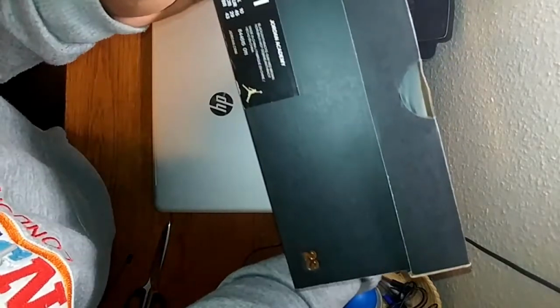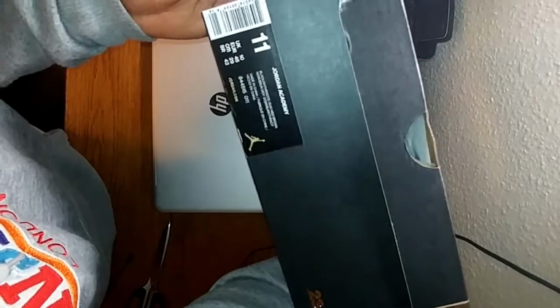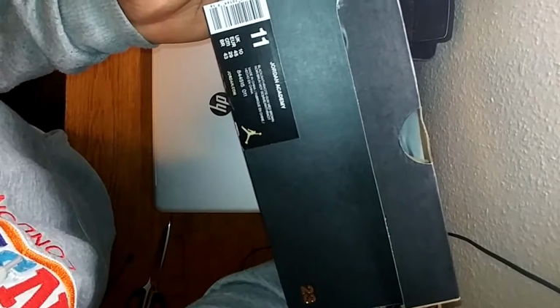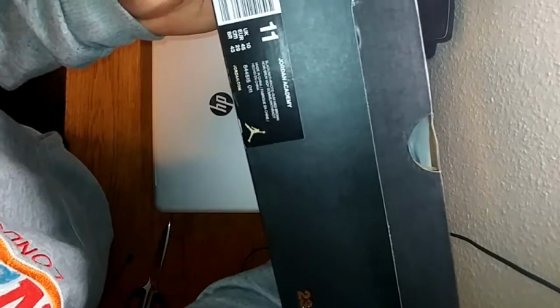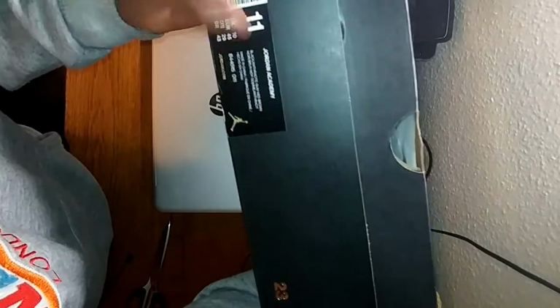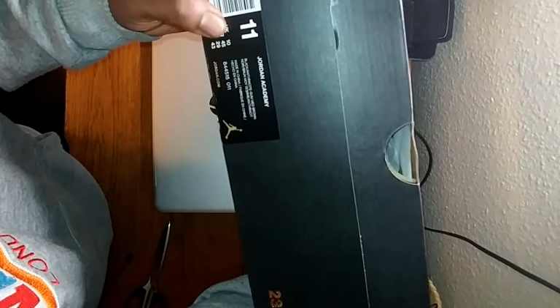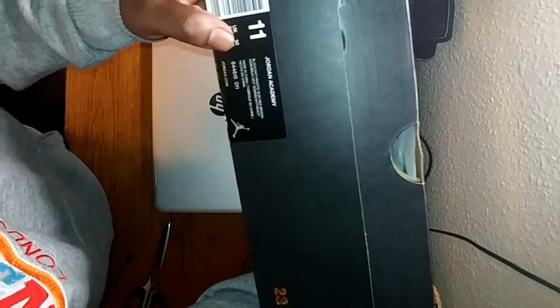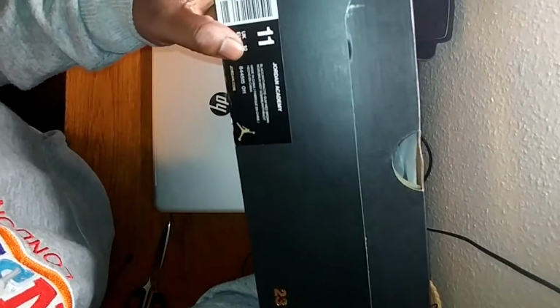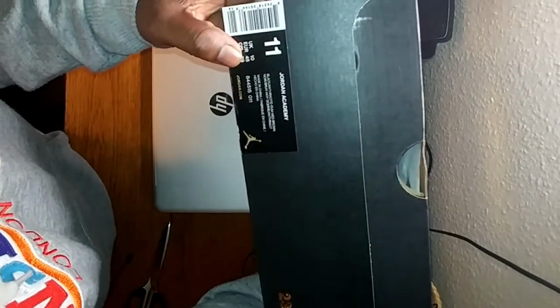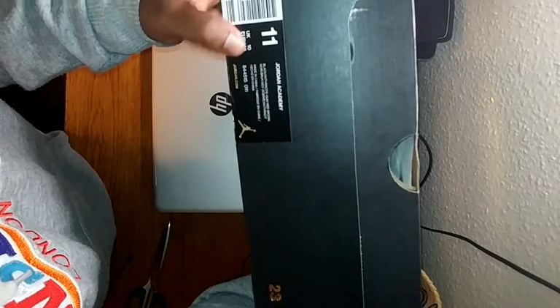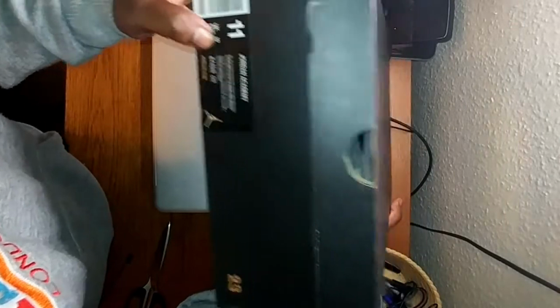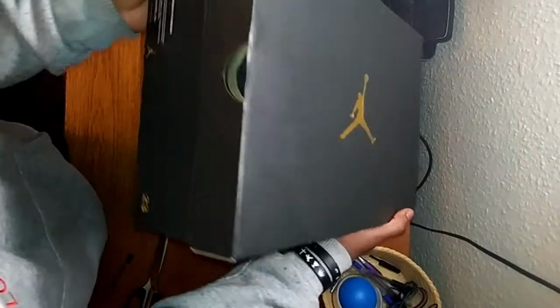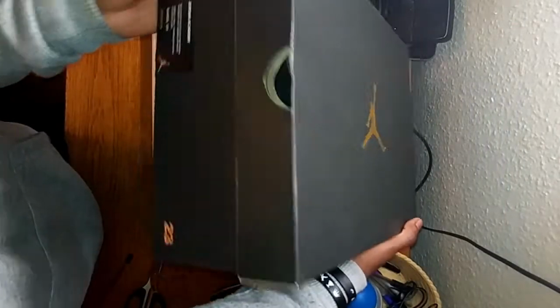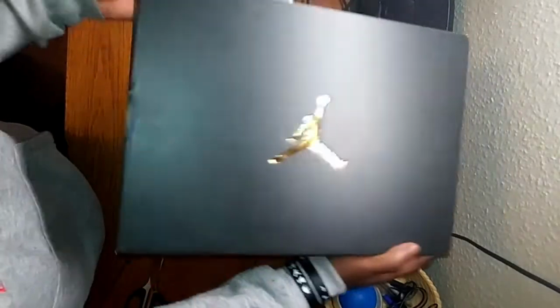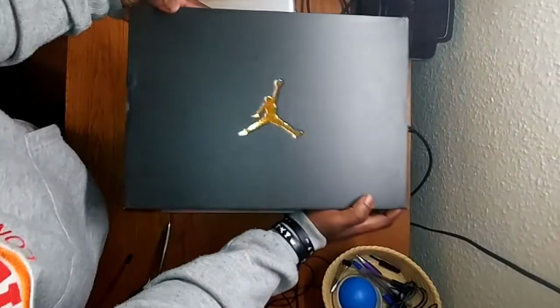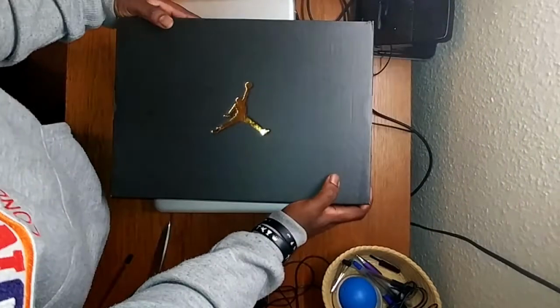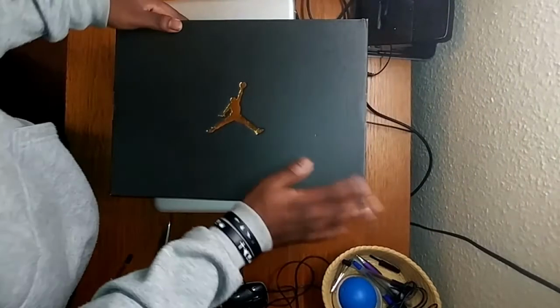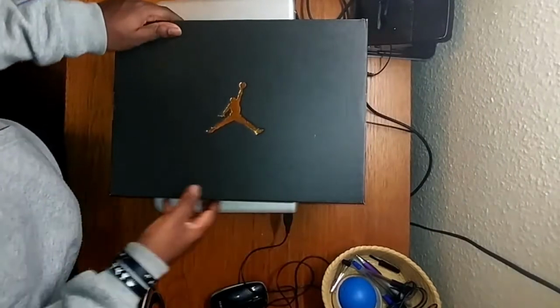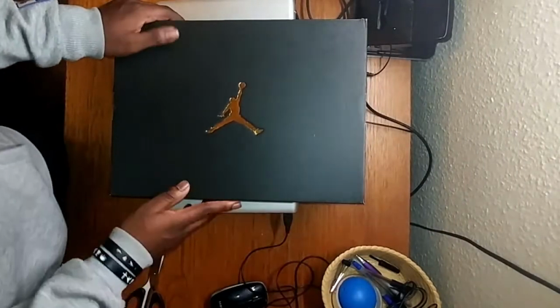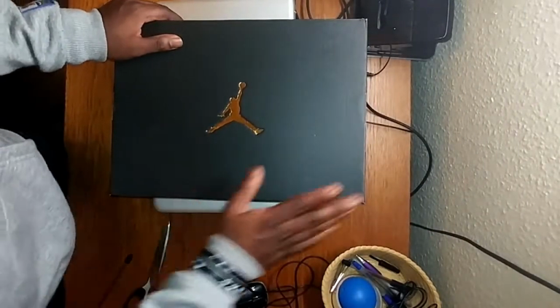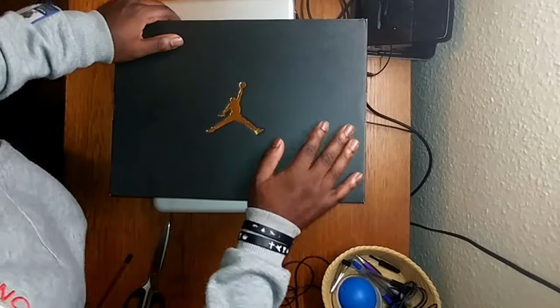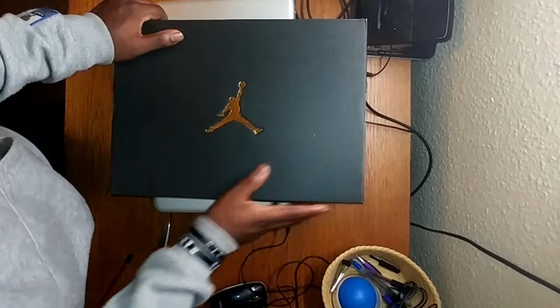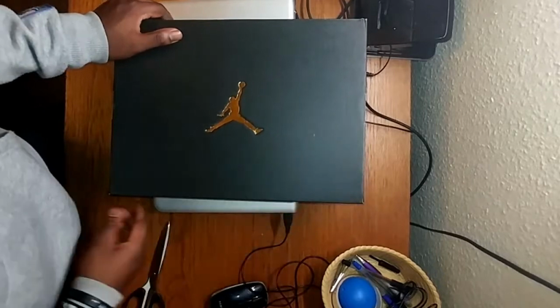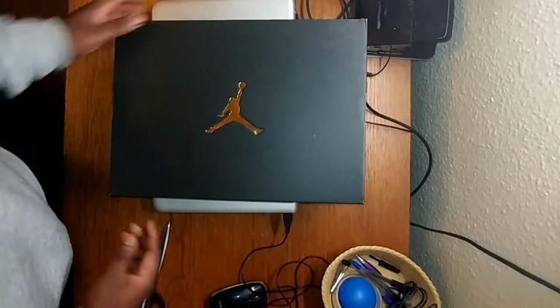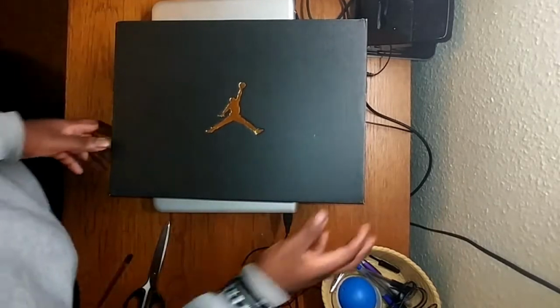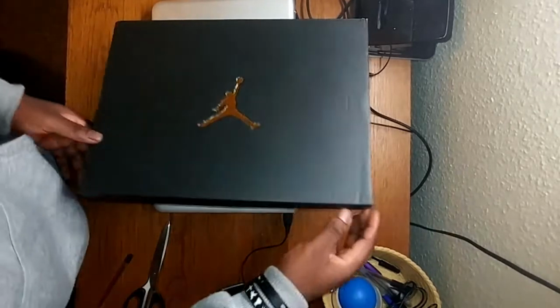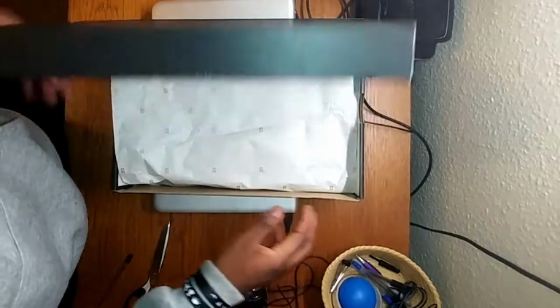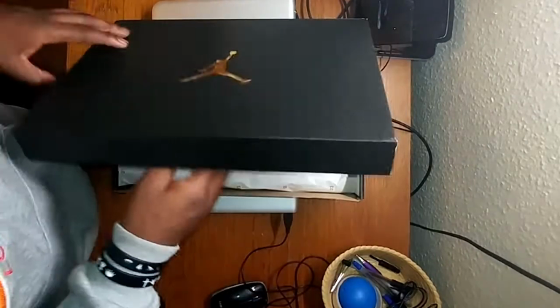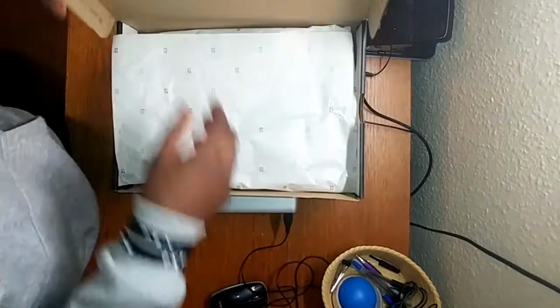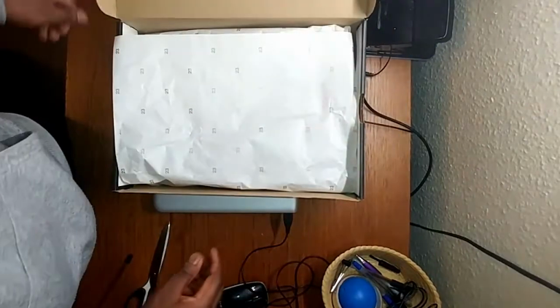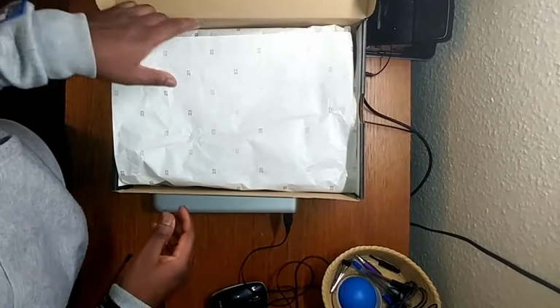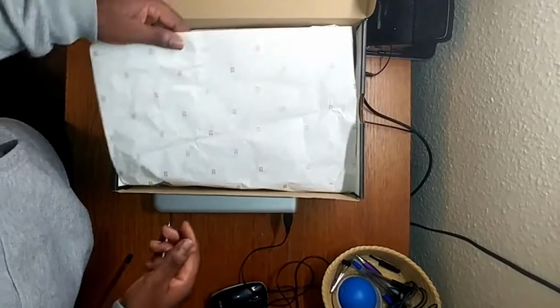Alright, so we've got the box. Mine are size 10's, UK size 10's, as you can see. The box is in great condition. Let's open it right up and see what I've got.